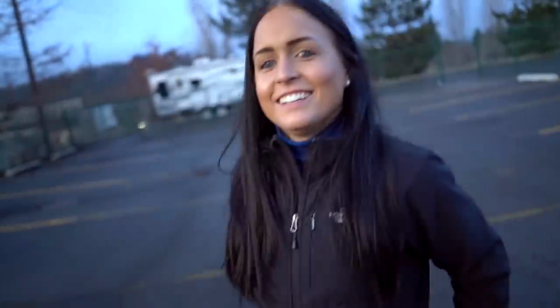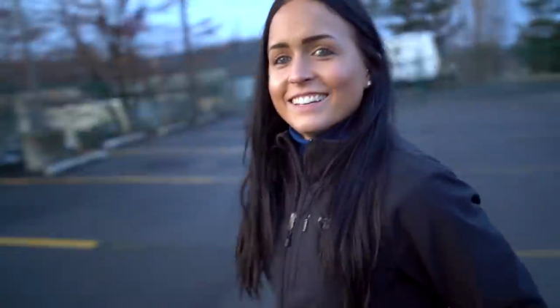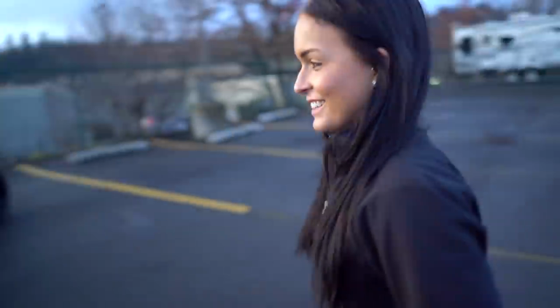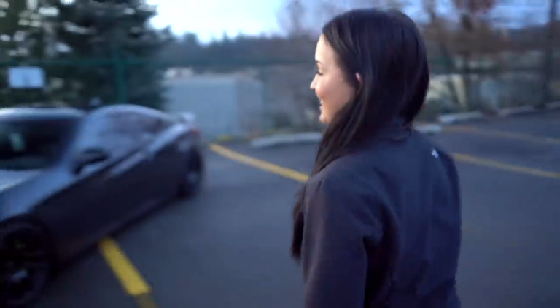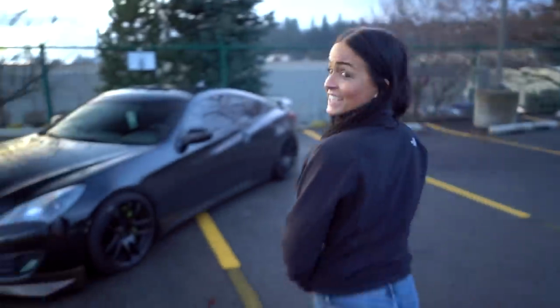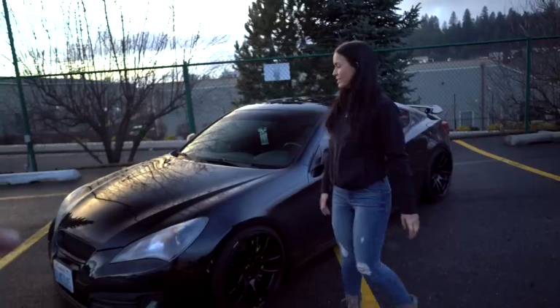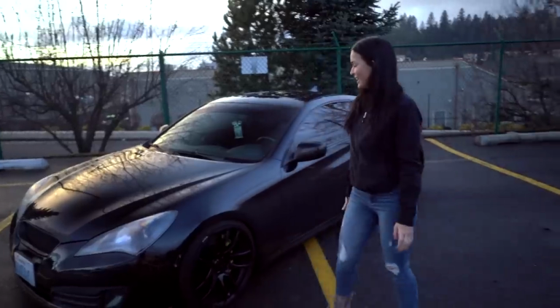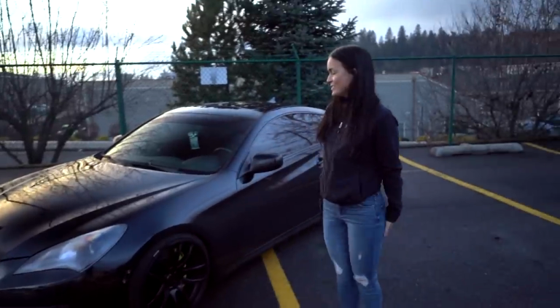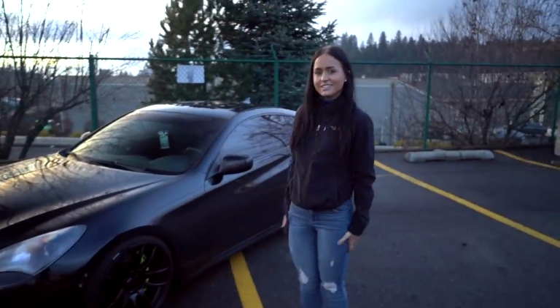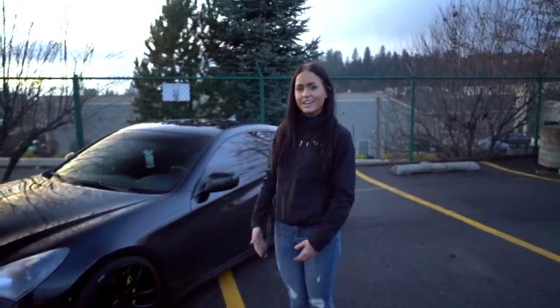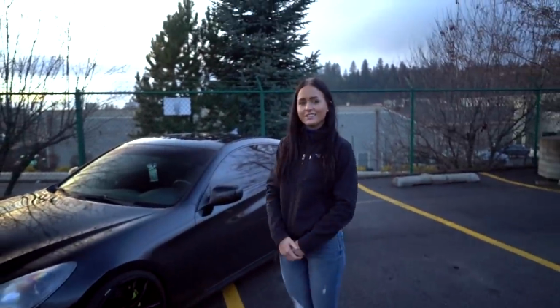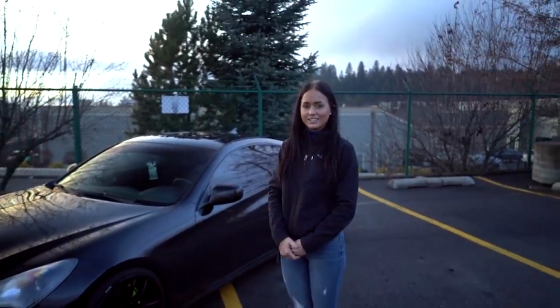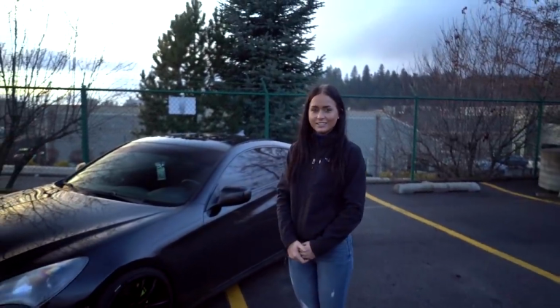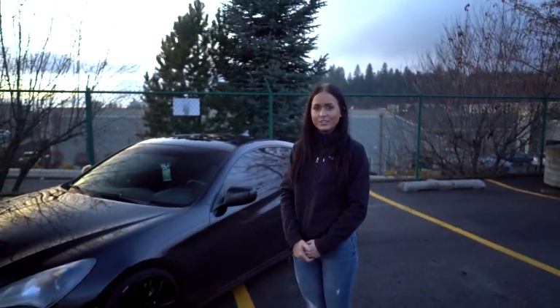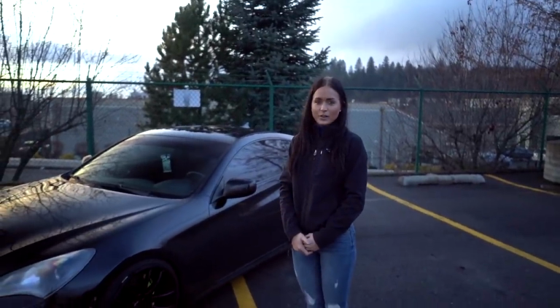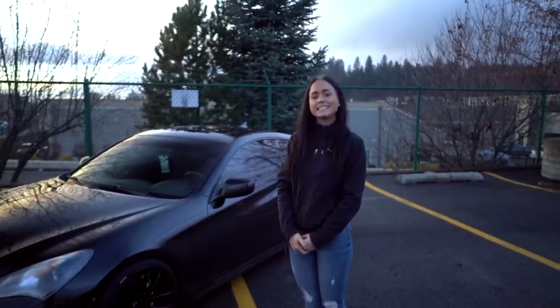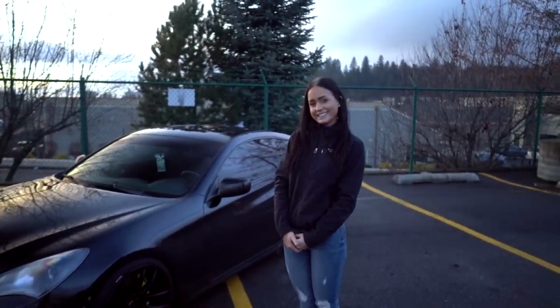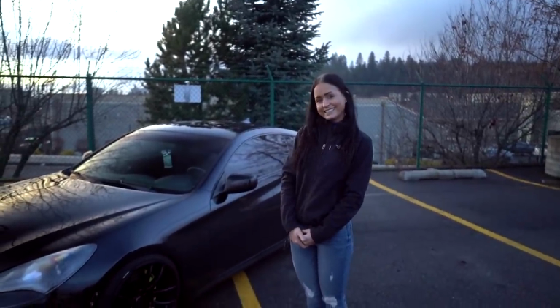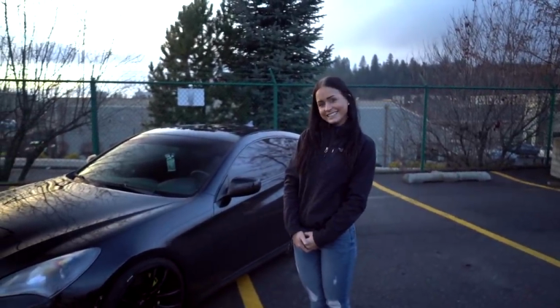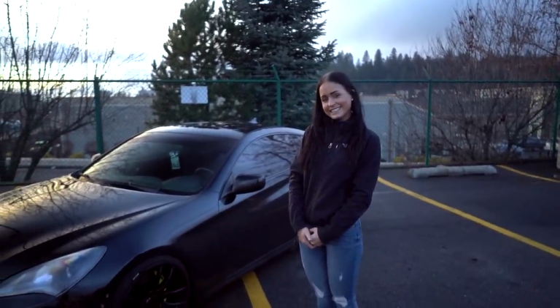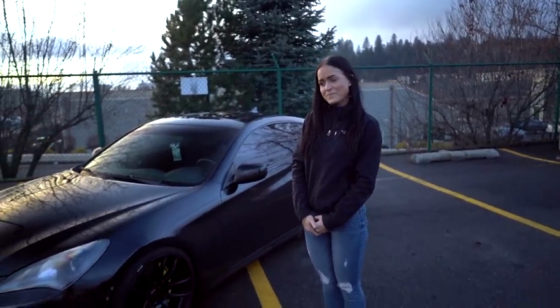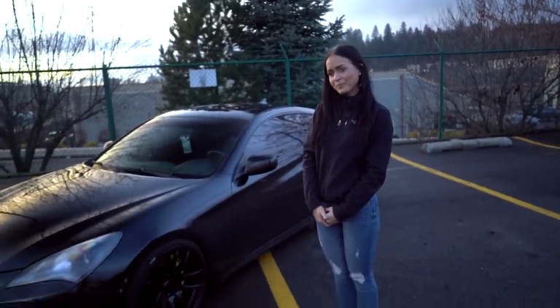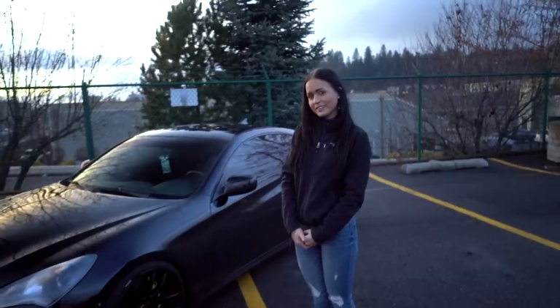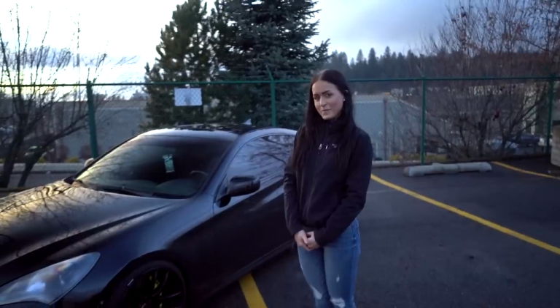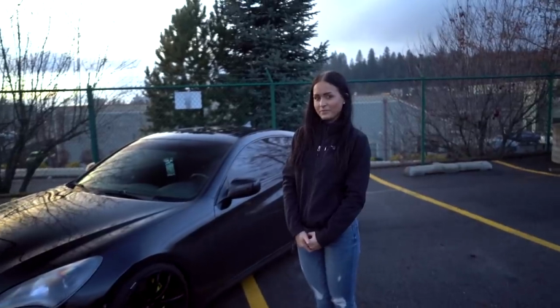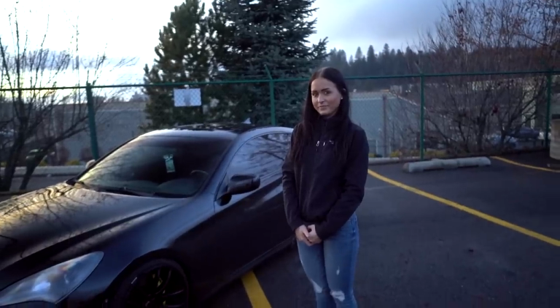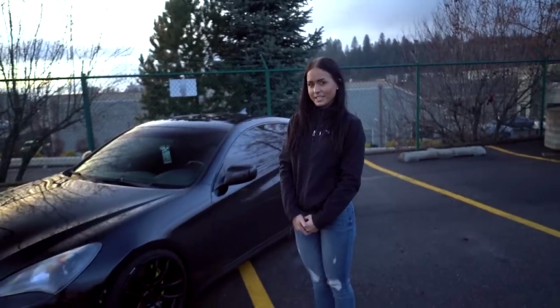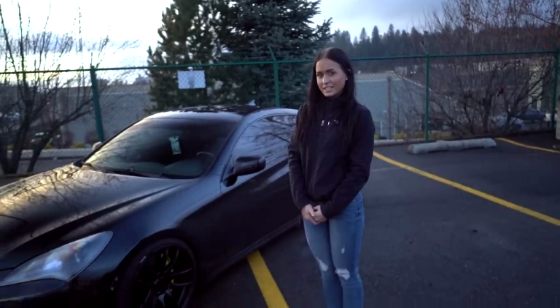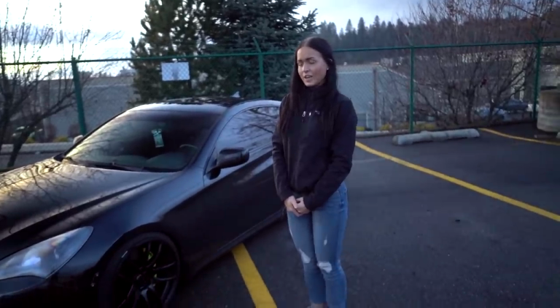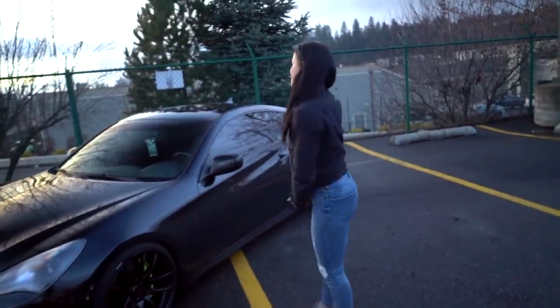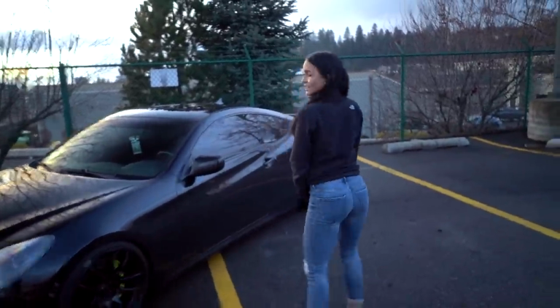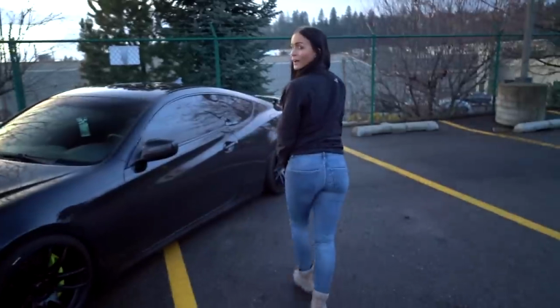Stand in front of the beautiful Genesis. So I have a 2010 Hyundai Genesis 2.0T — the T stands for turbo. We're going to start from the back.